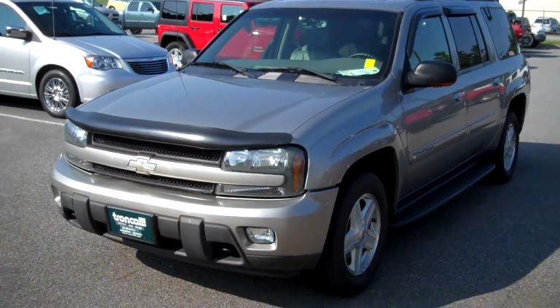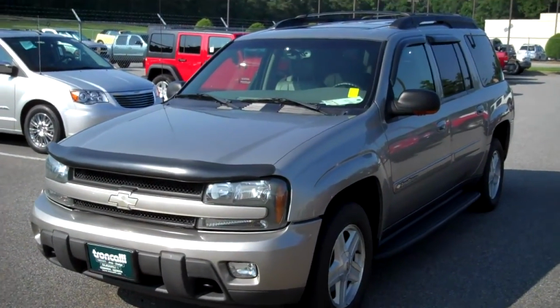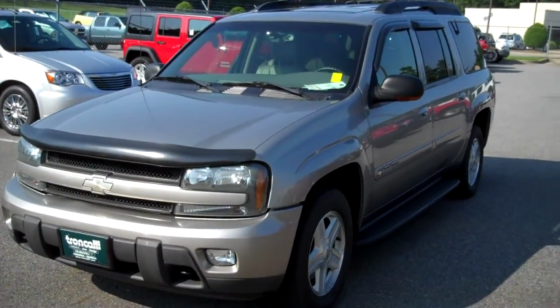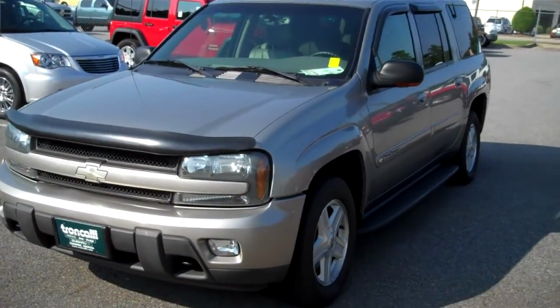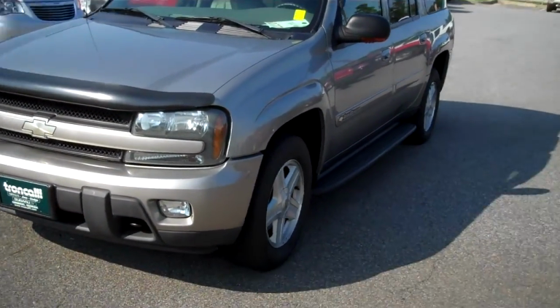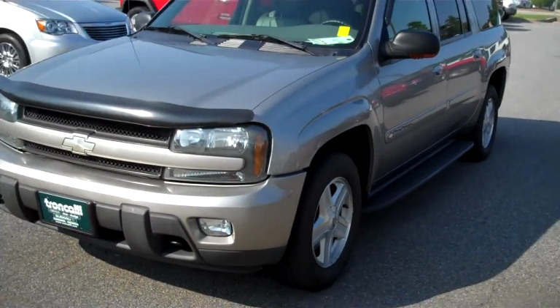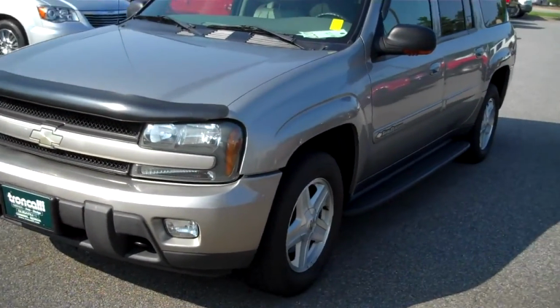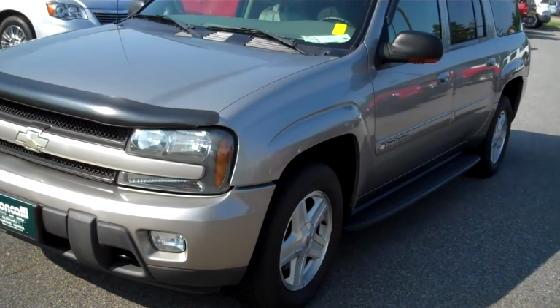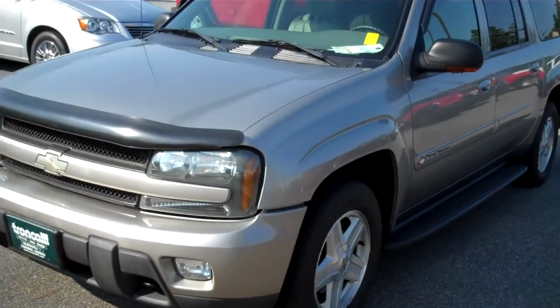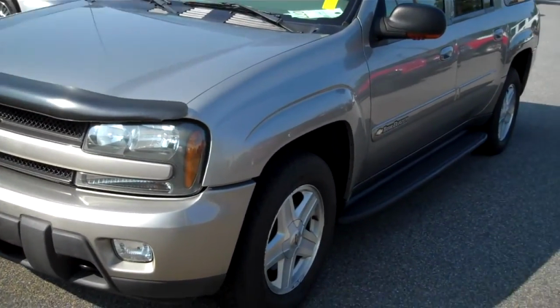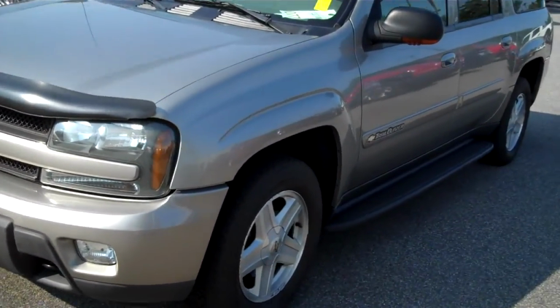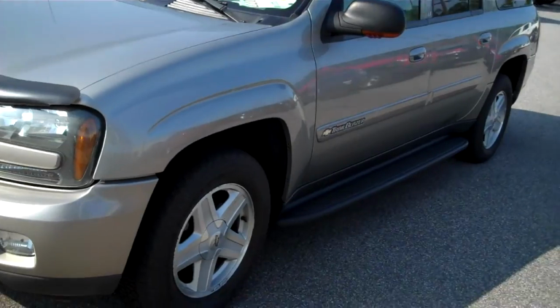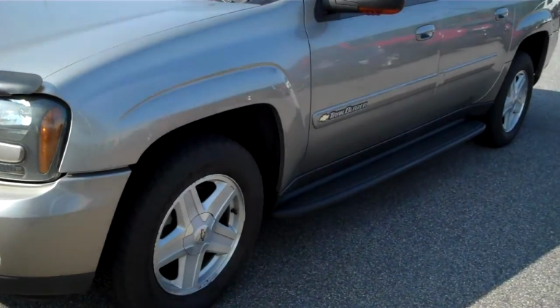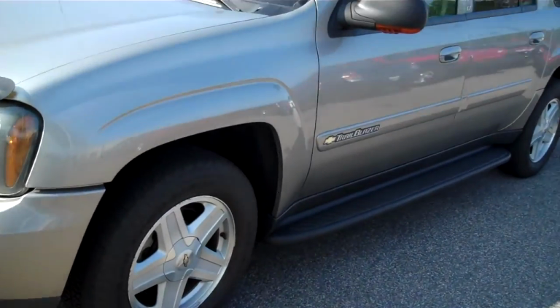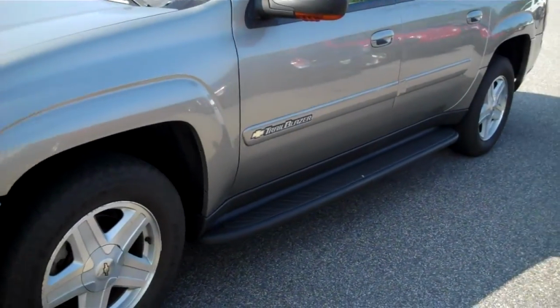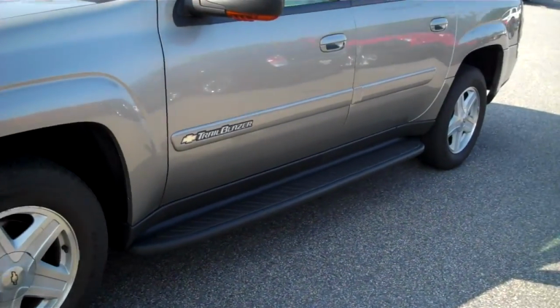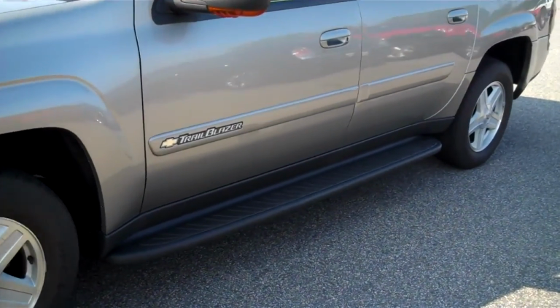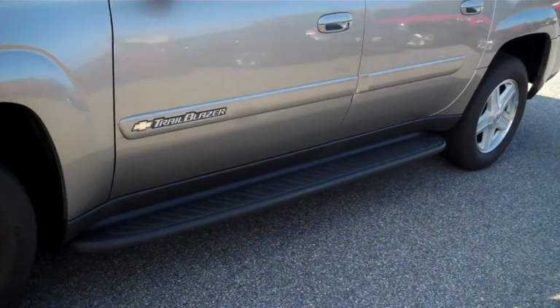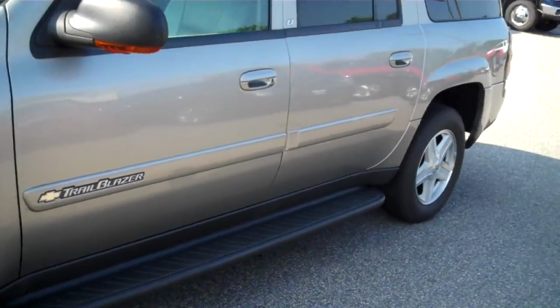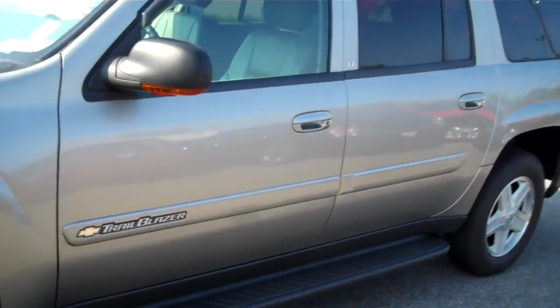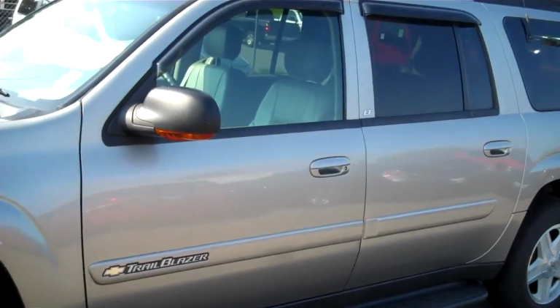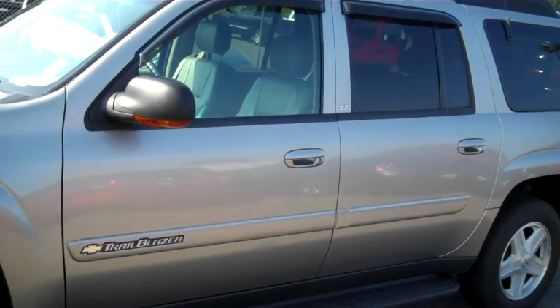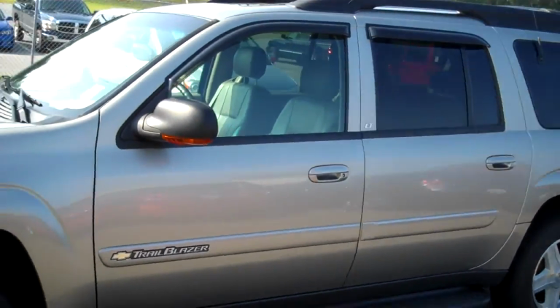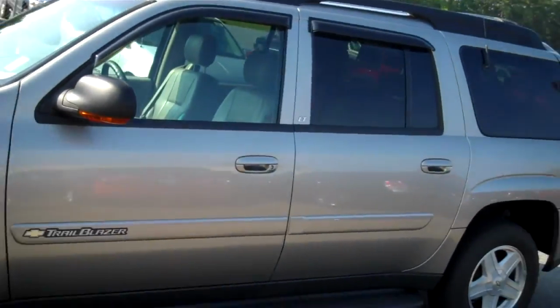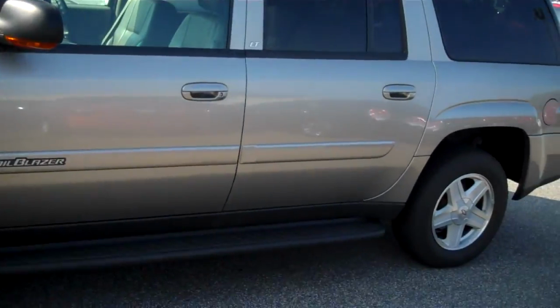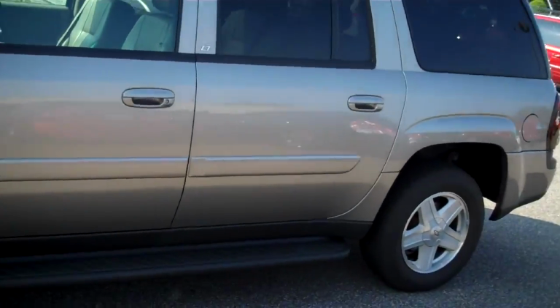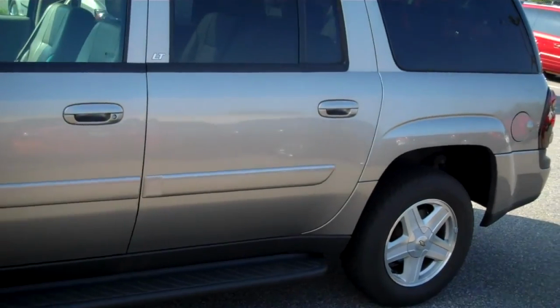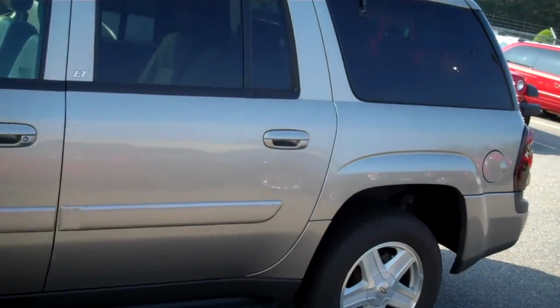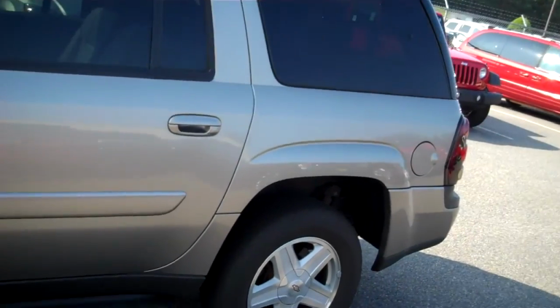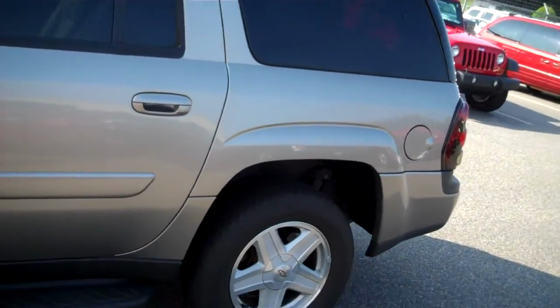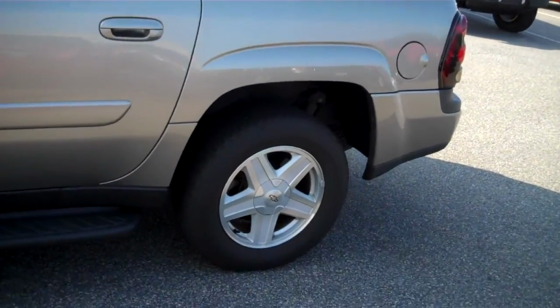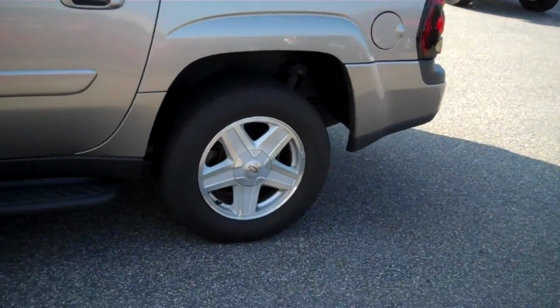Hi there, Michelle. This is Tyler from Trunk Holly. This is the Trailblazer you've been asking about. It has come out of inspection and it has not yet been cleaned, but I at least wanted you to see it. Take a quick walk around it.